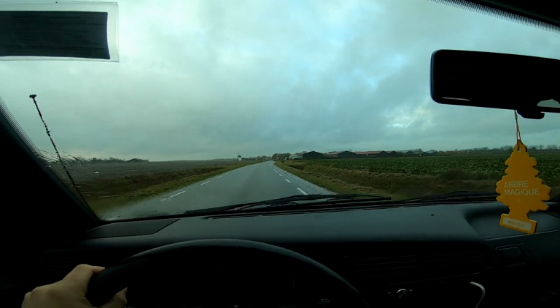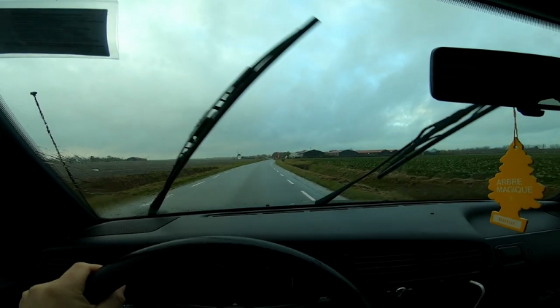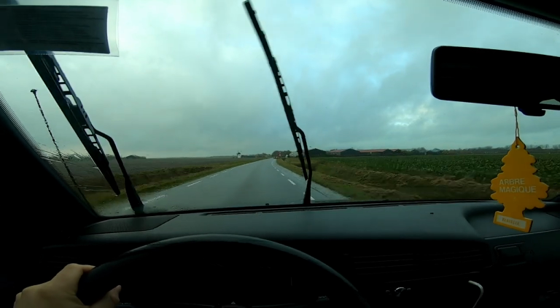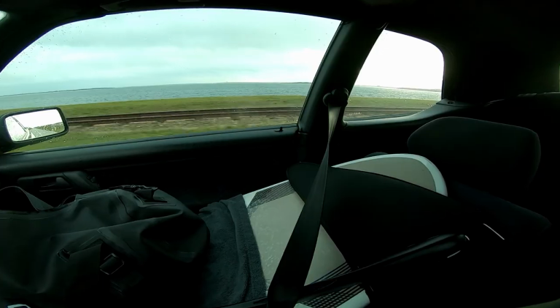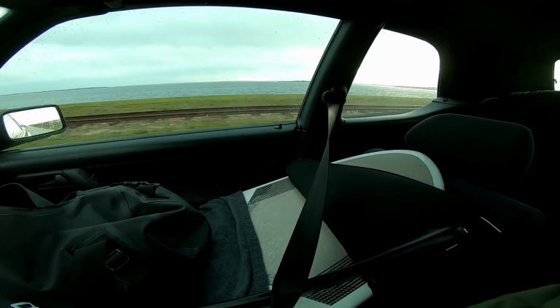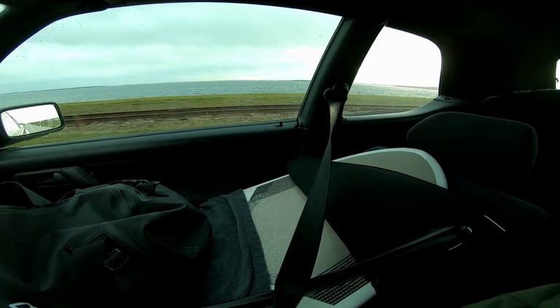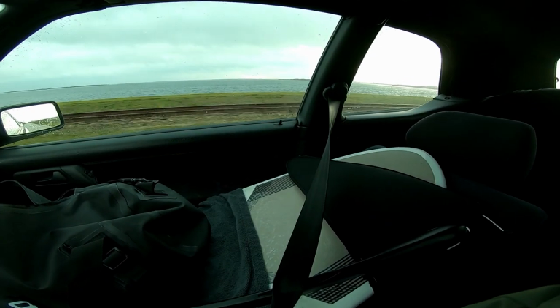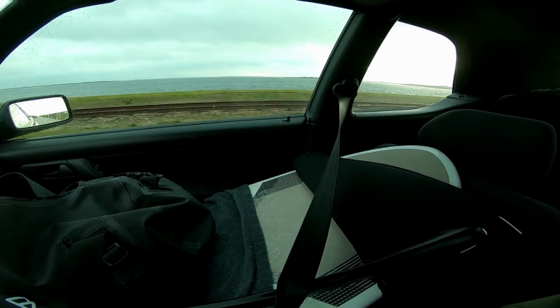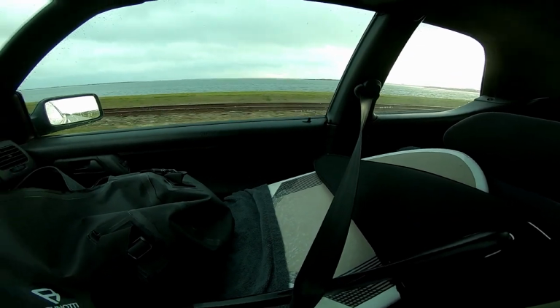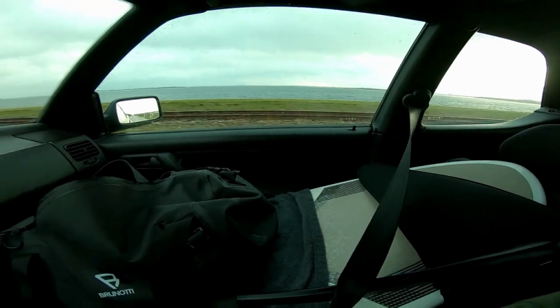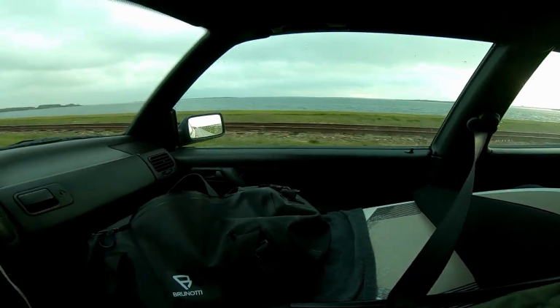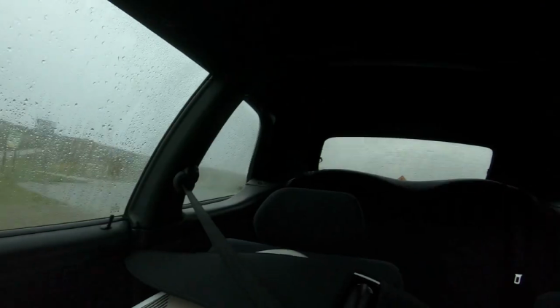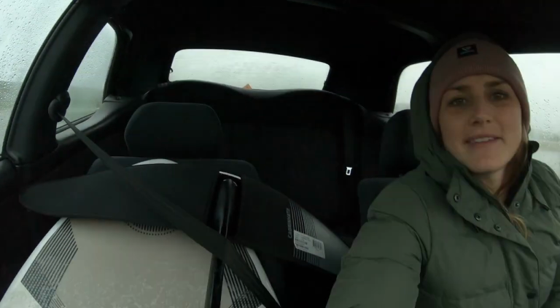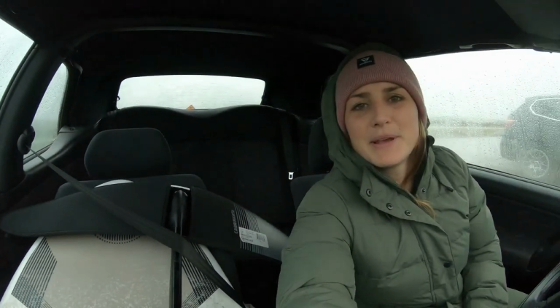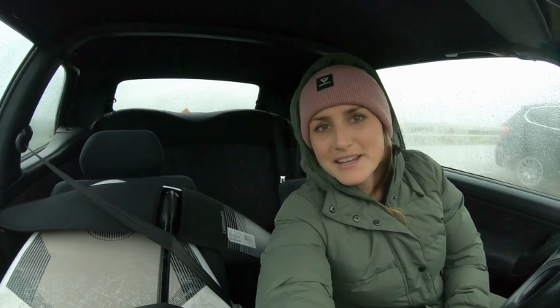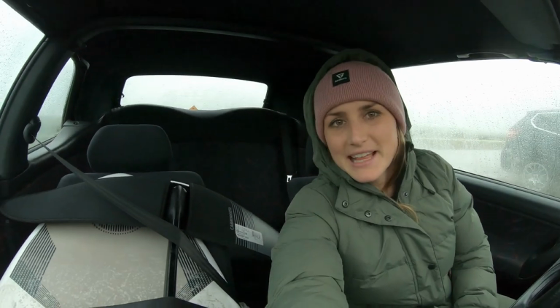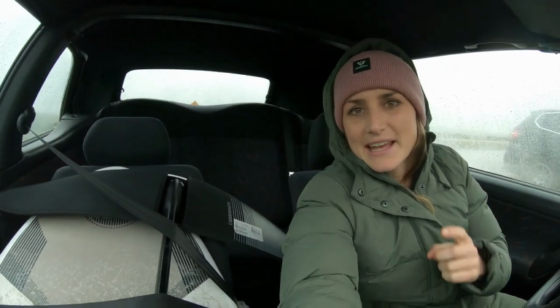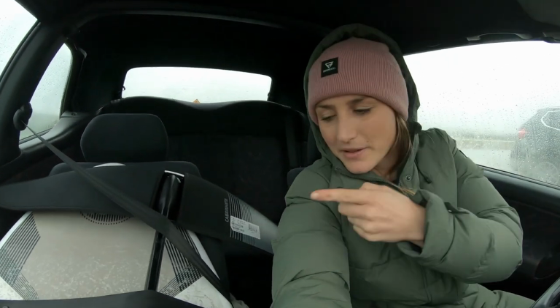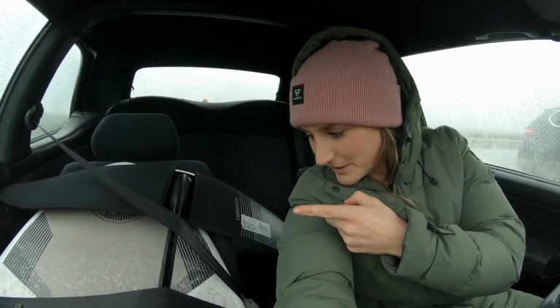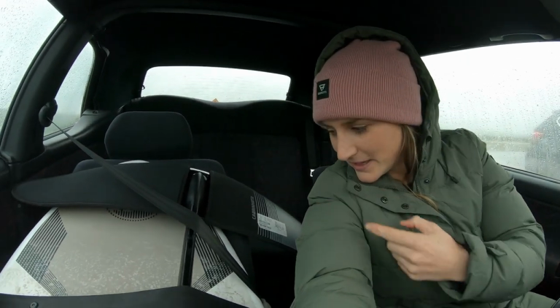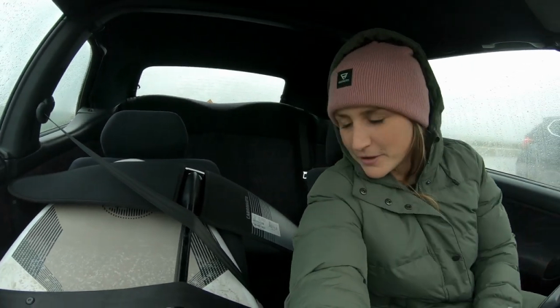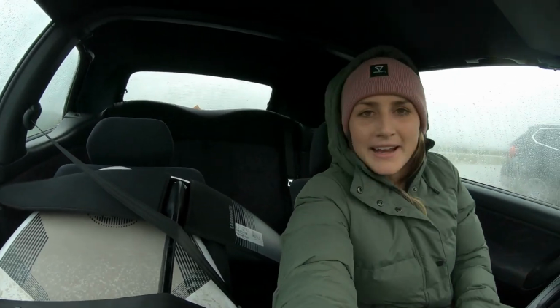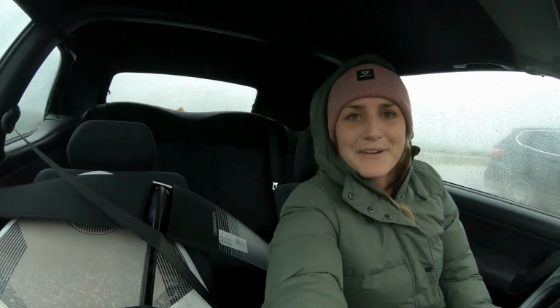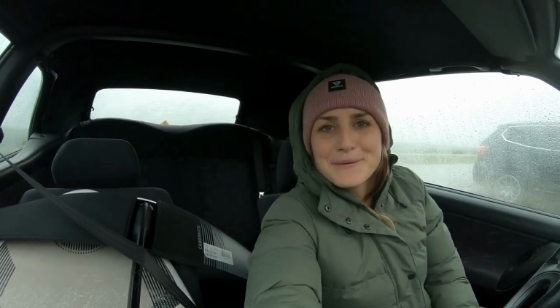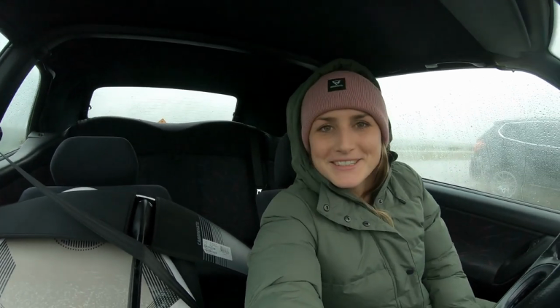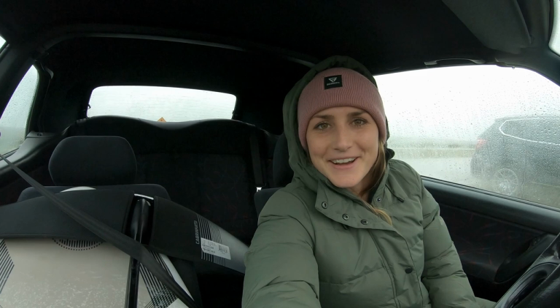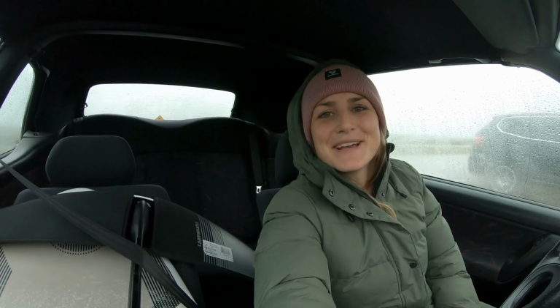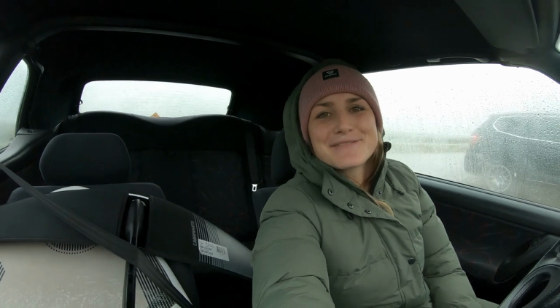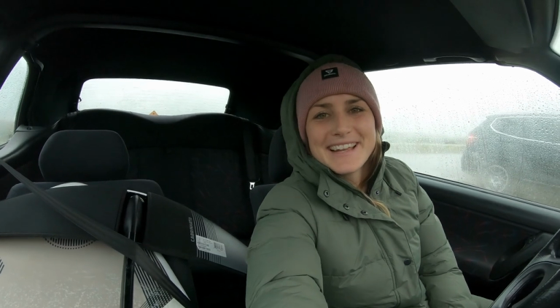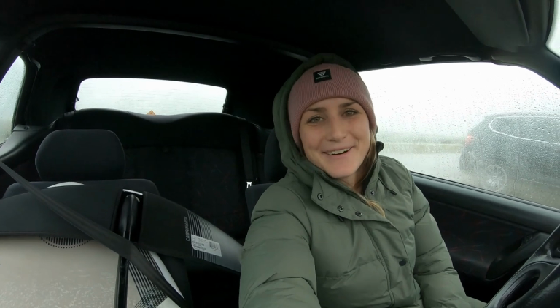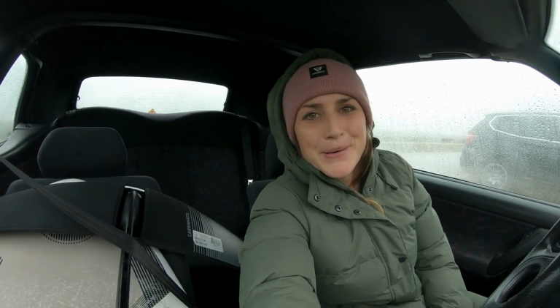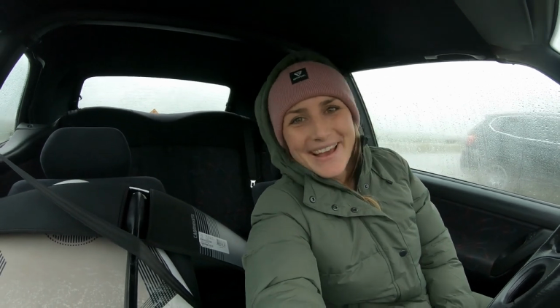The weather is a bit cold and rainy, but hopefully there's enough wind. With a 33 liter board, I need enough wind to water start, otherwise it's a really long swim back.